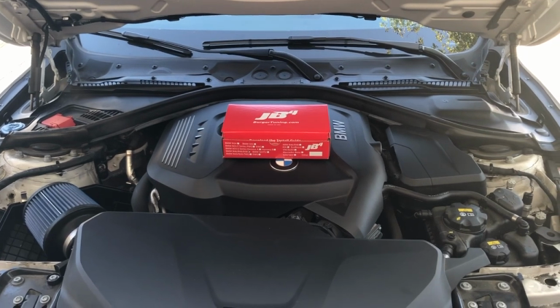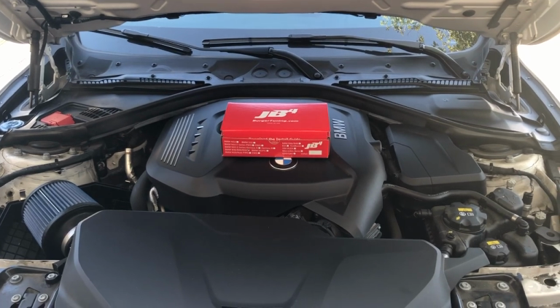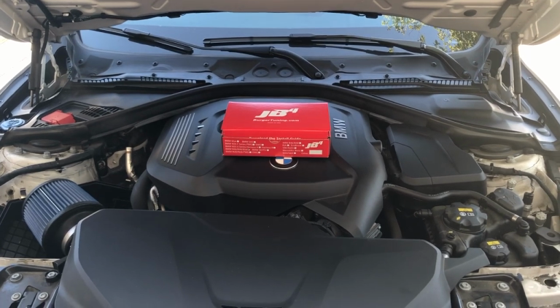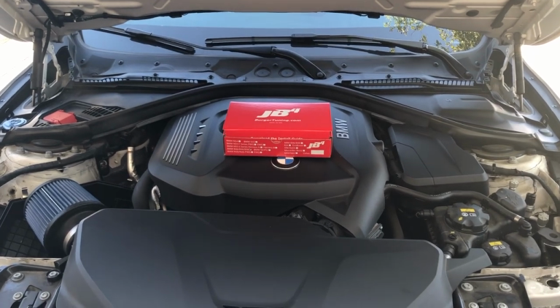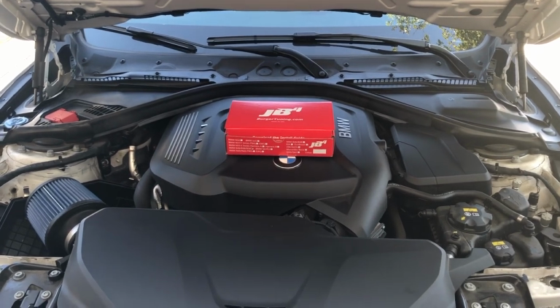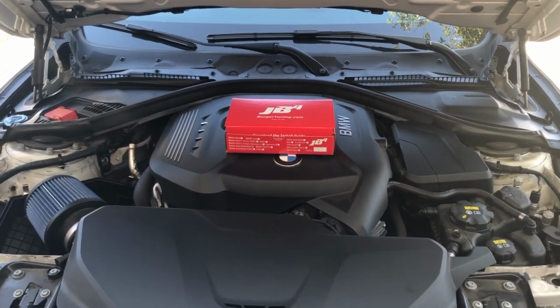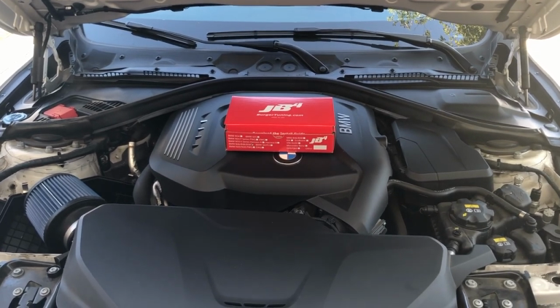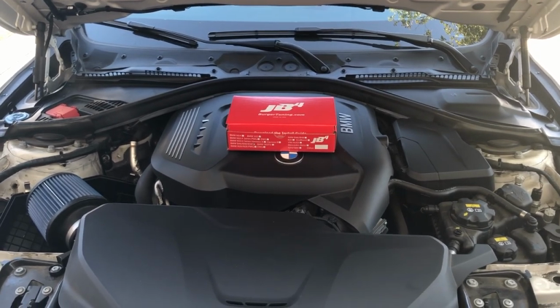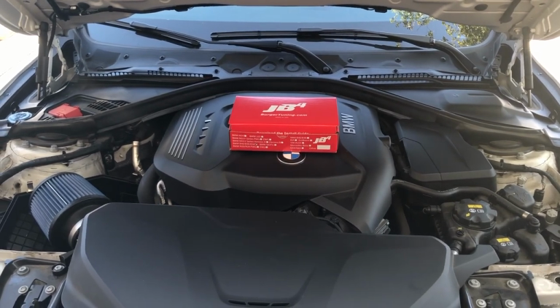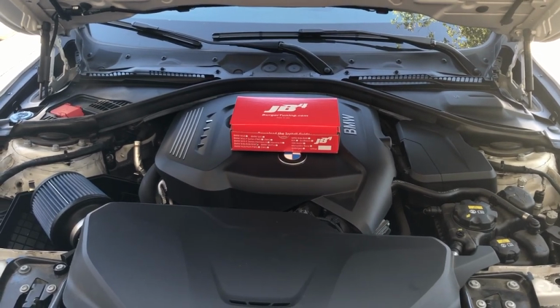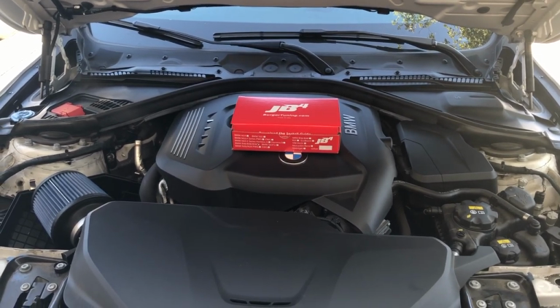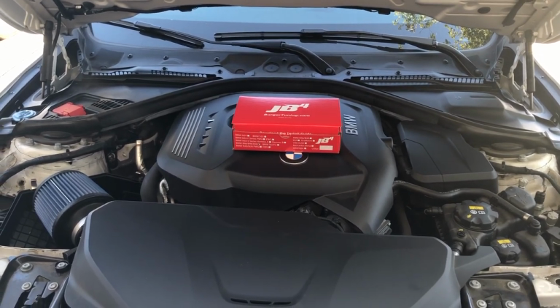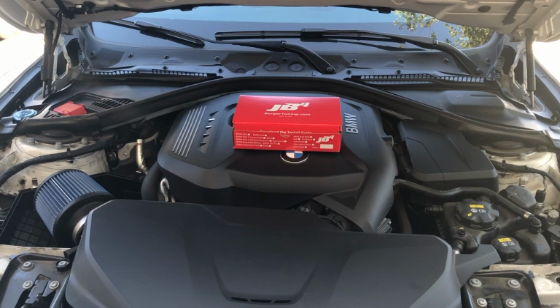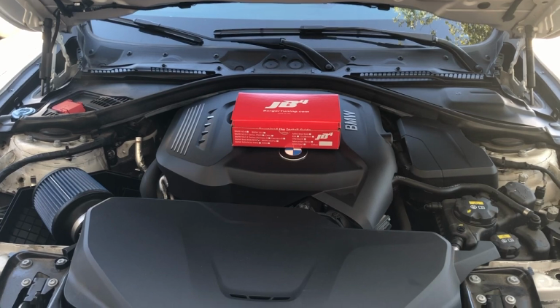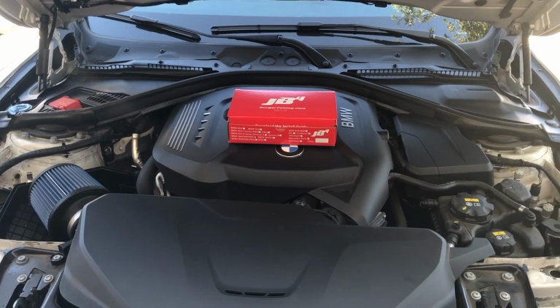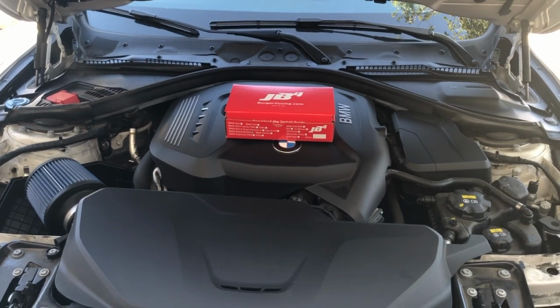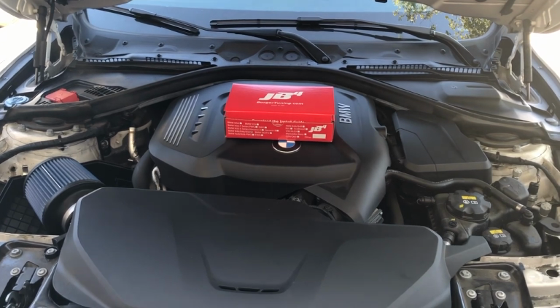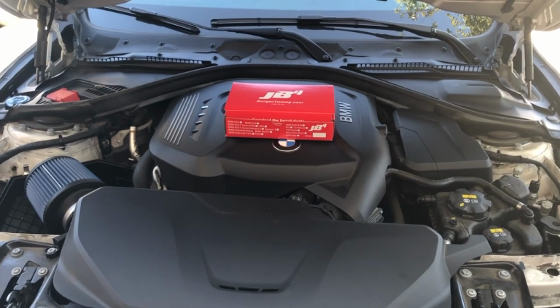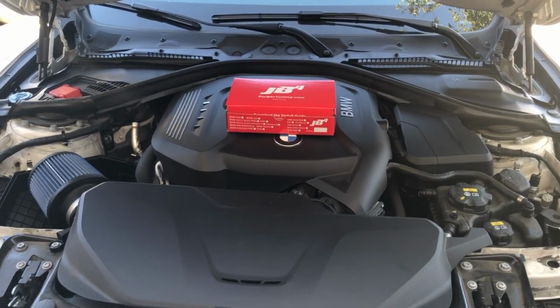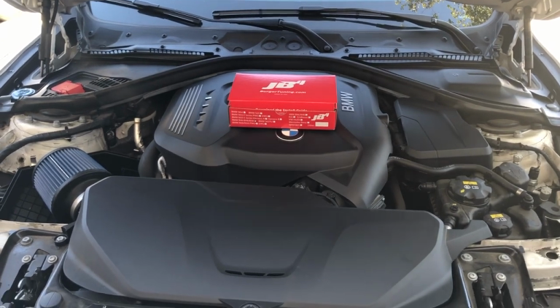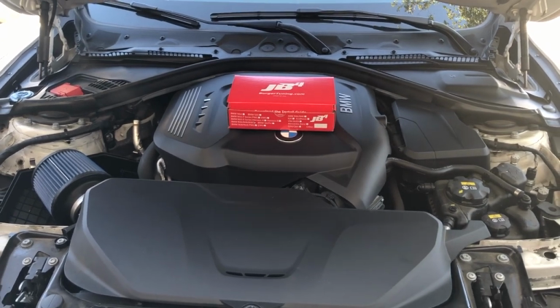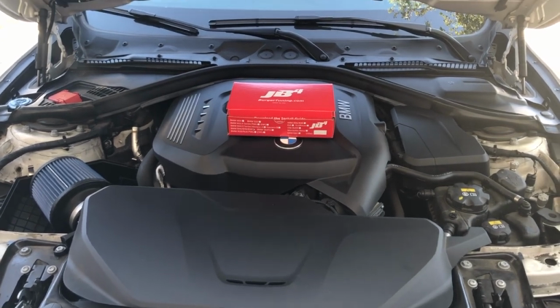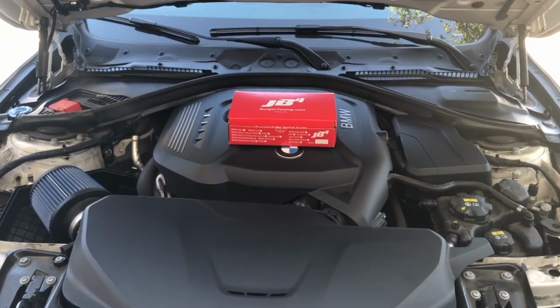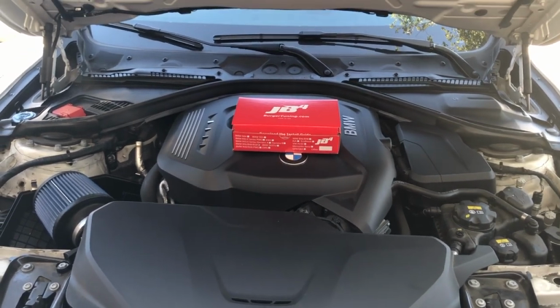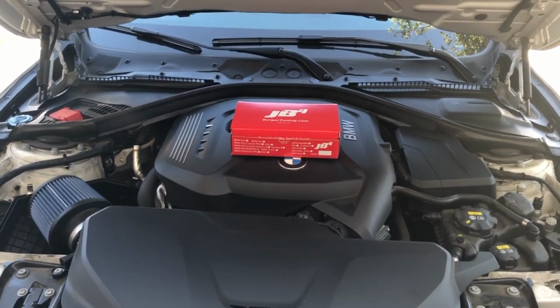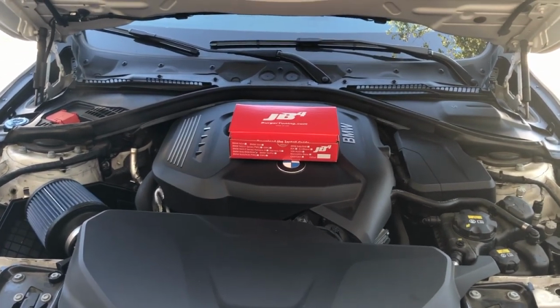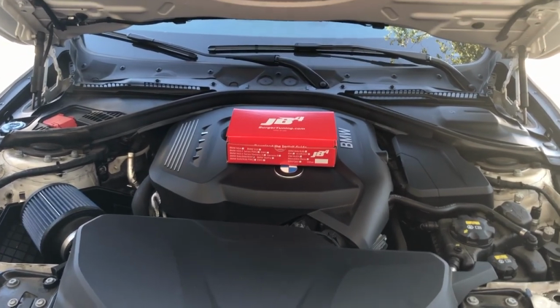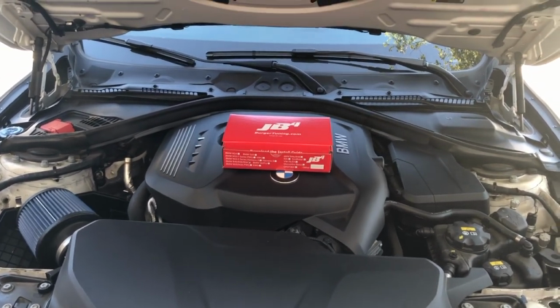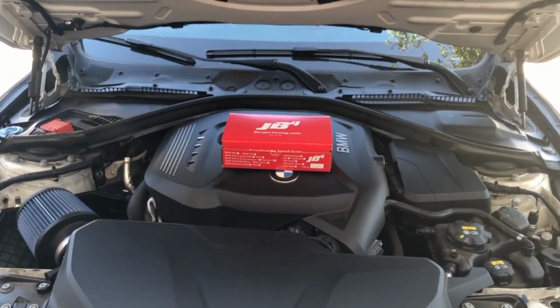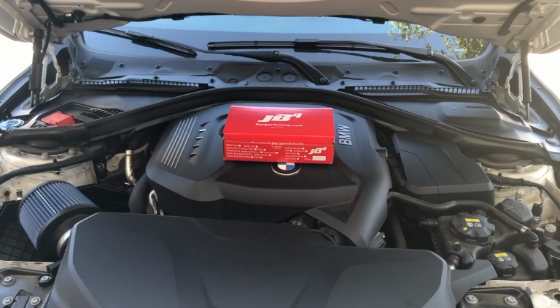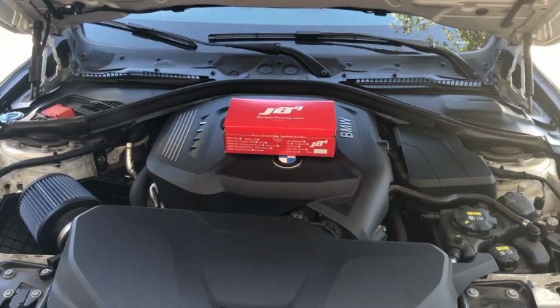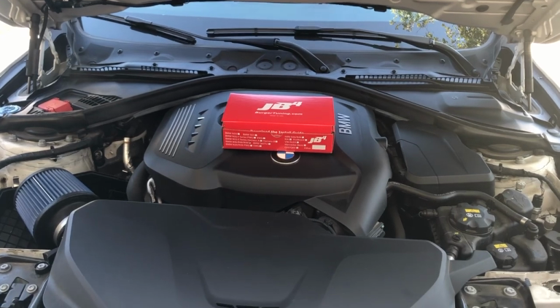Today we're doing a video install guide for the BMW B48 and B58 engine. This happens to be a B48, but the B58 installs the same way, as does the B46 of course.